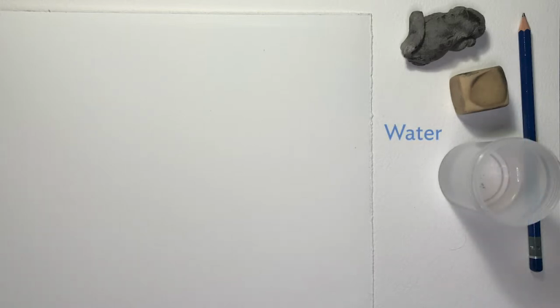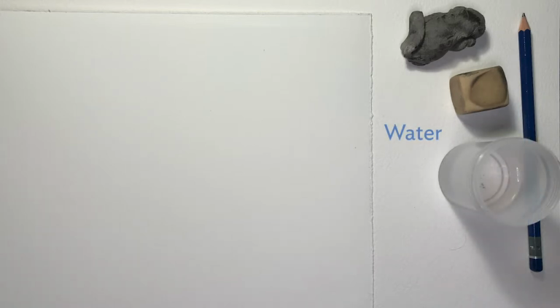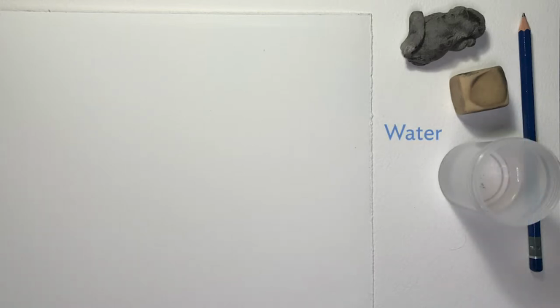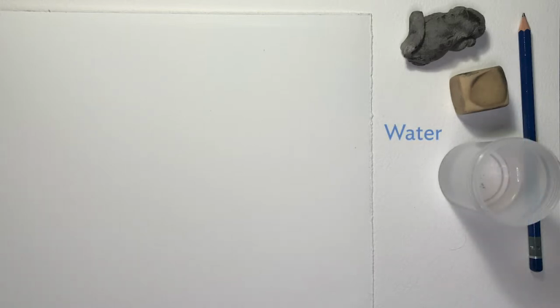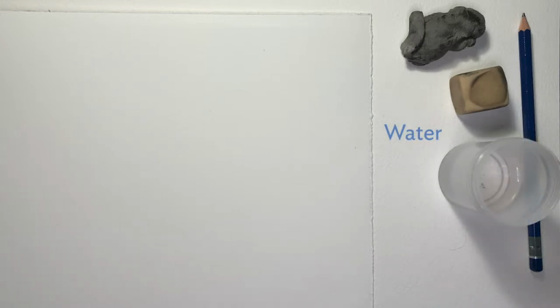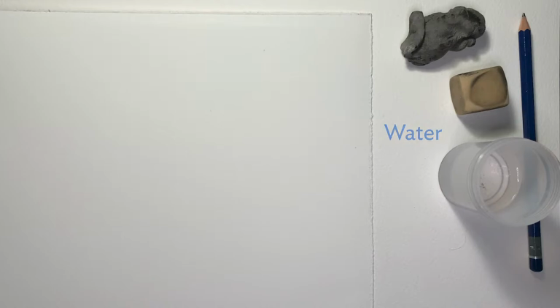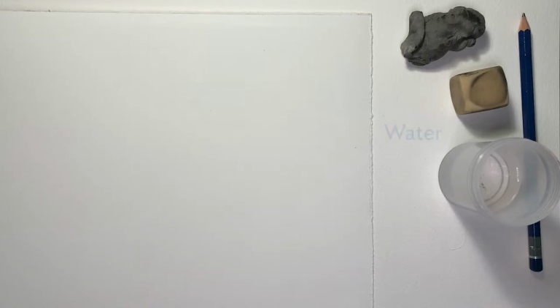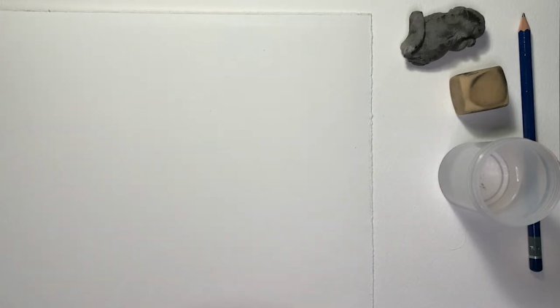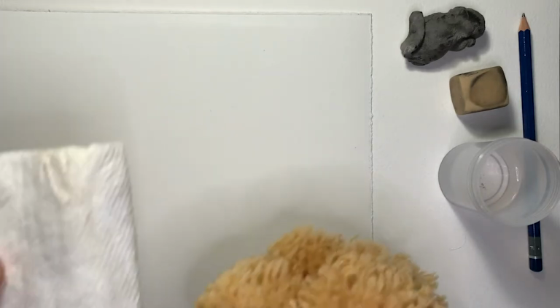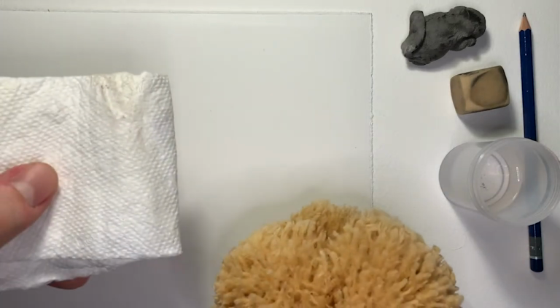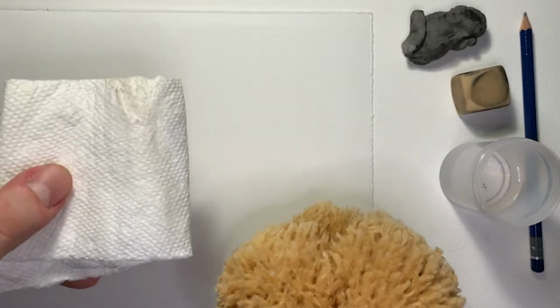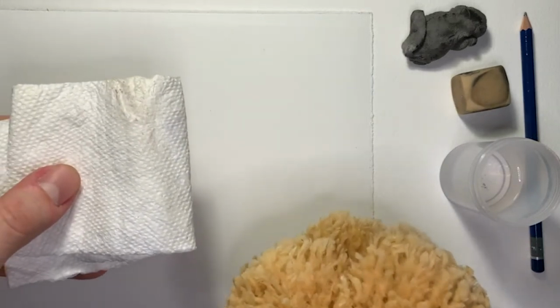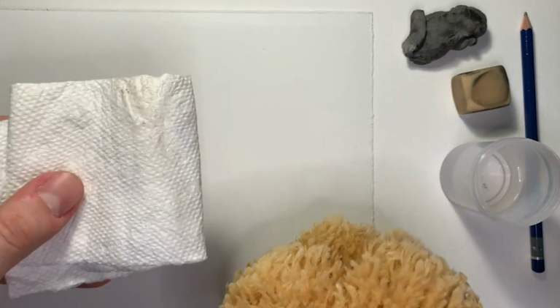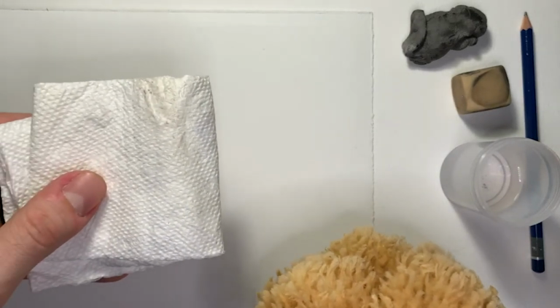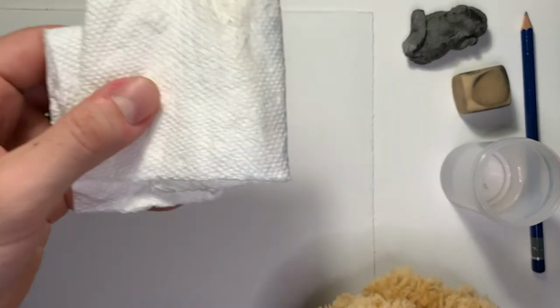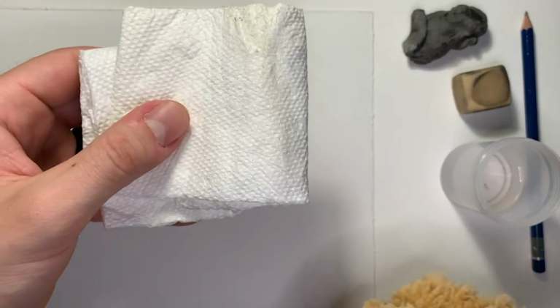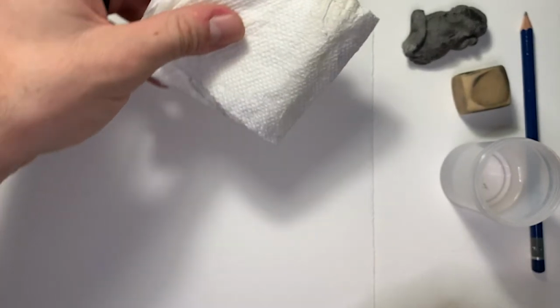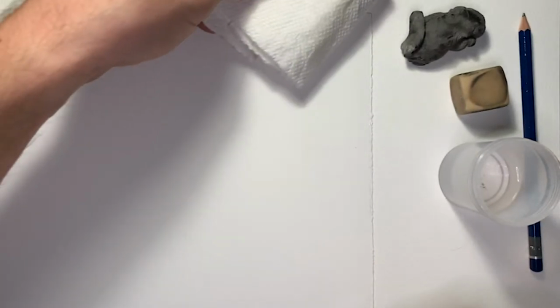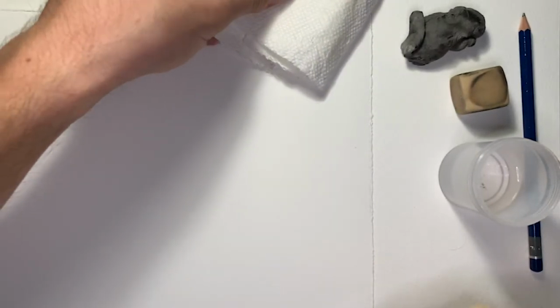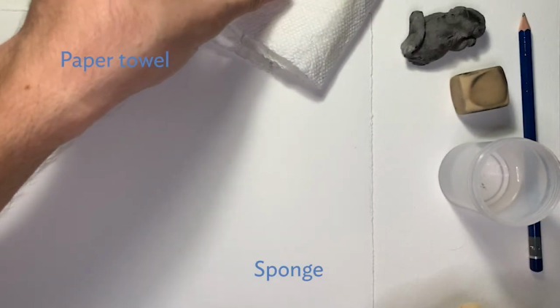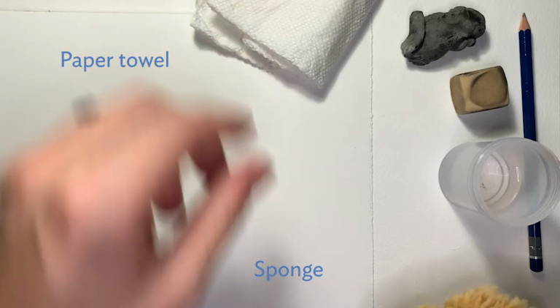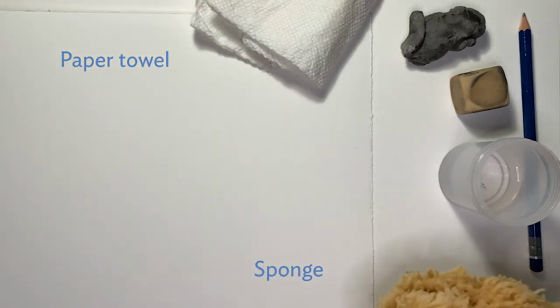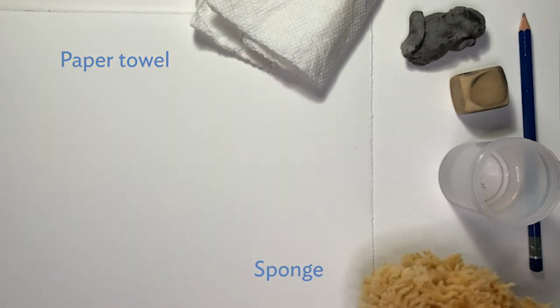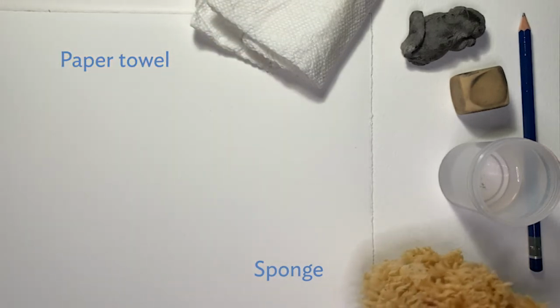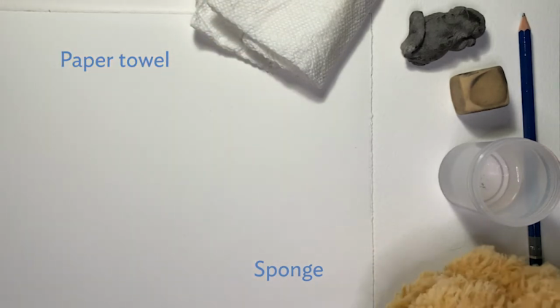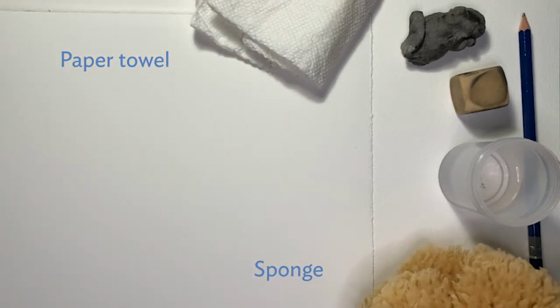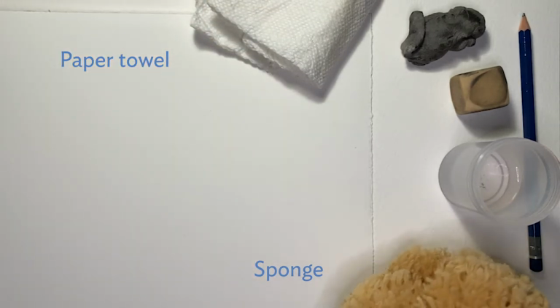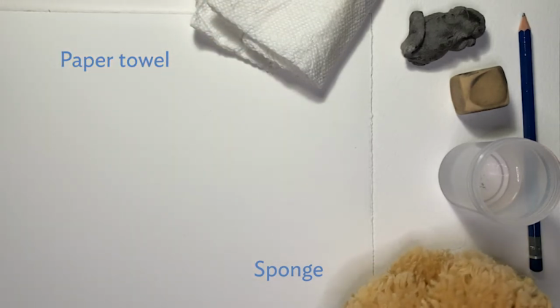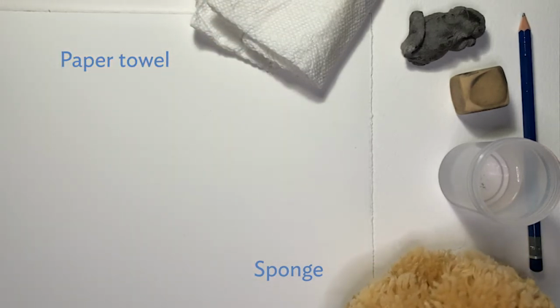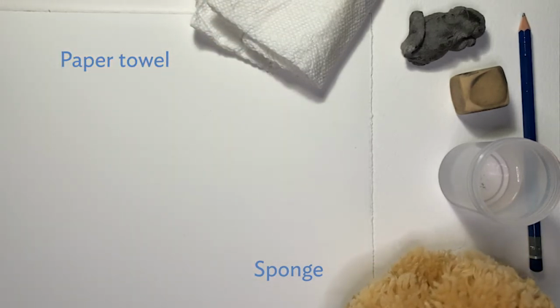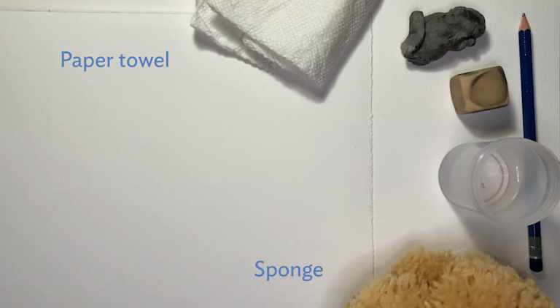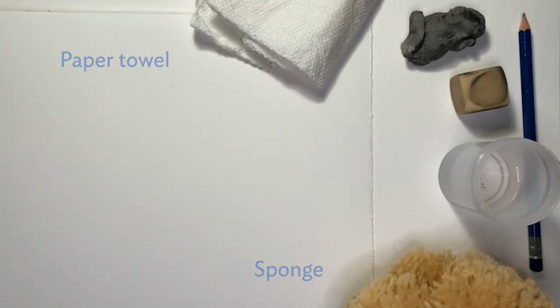Water to rinse off your brush, and a piece of paper towel or a sponge to wipe your brush dry. I have here both, but generally I prefer to use paper towel.